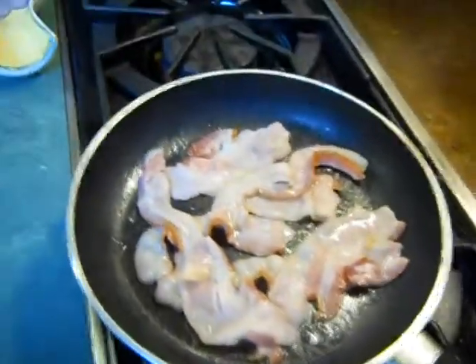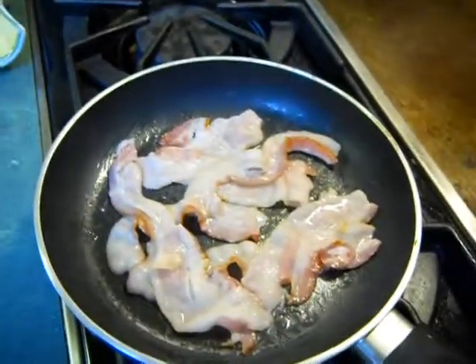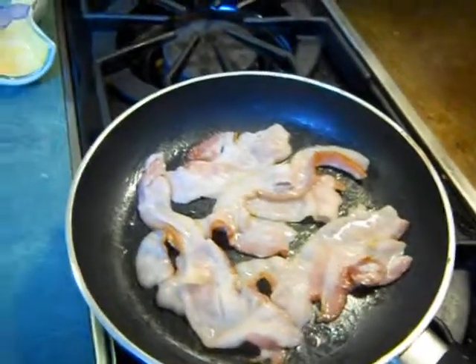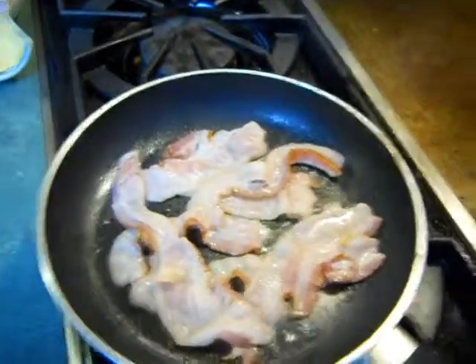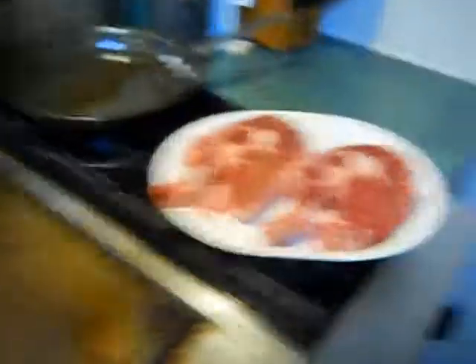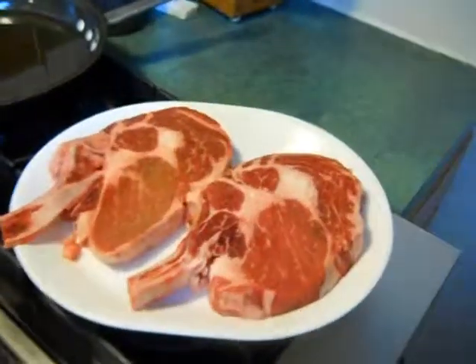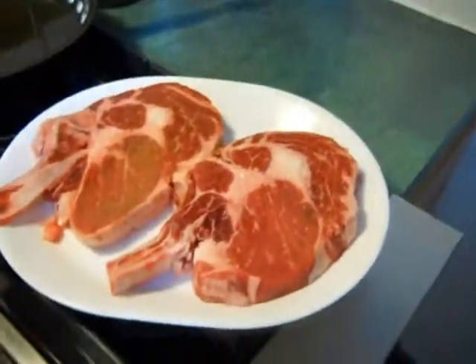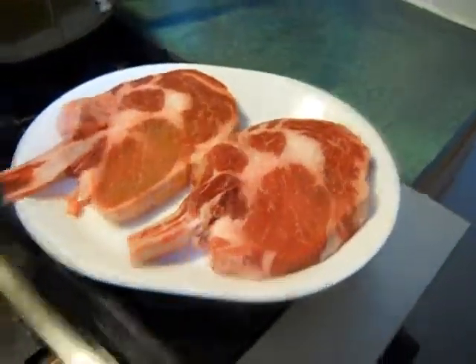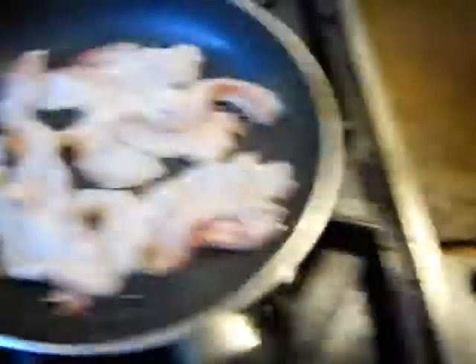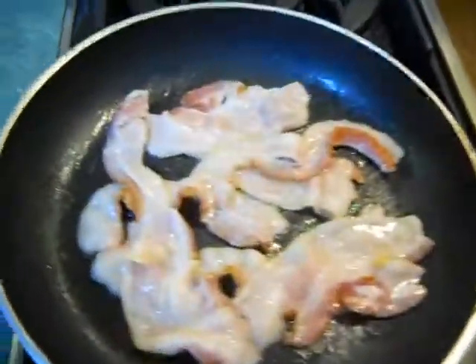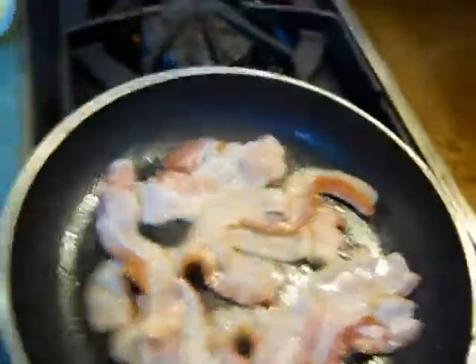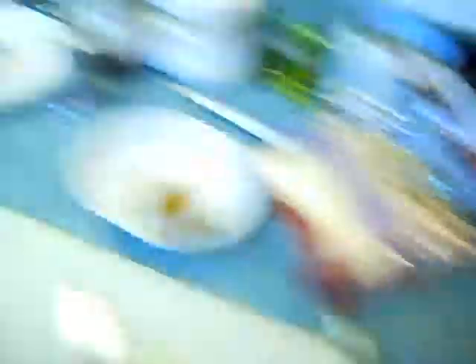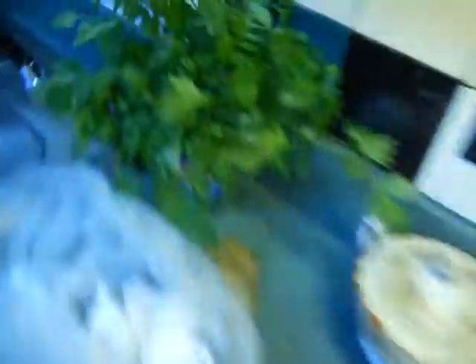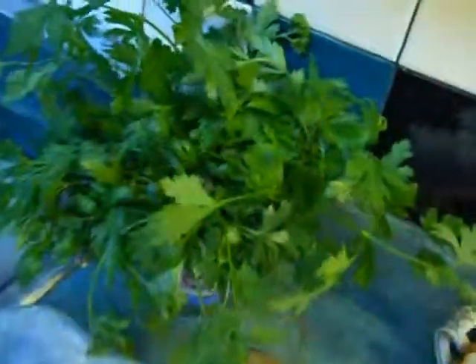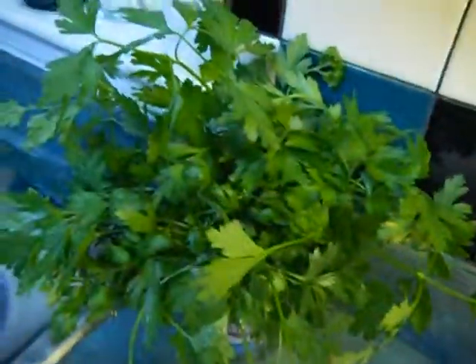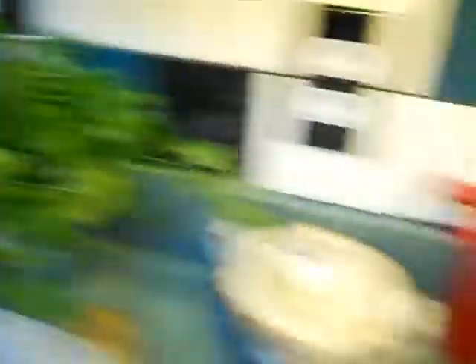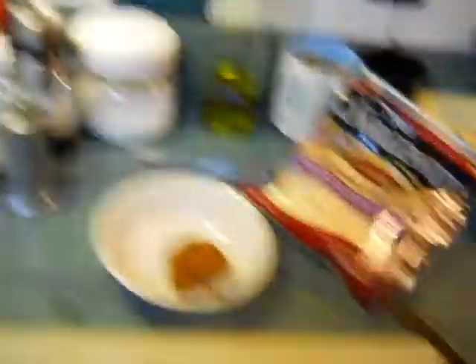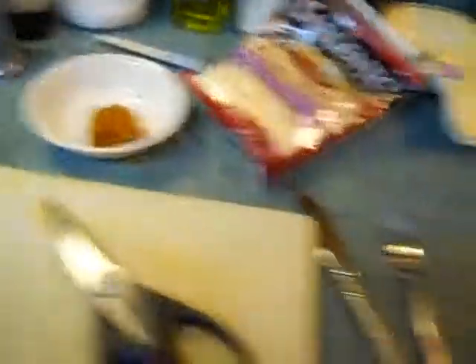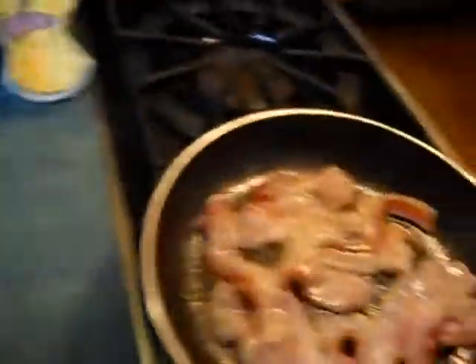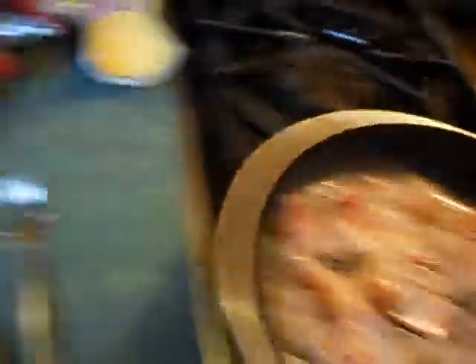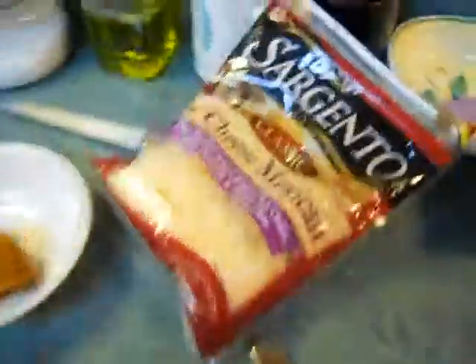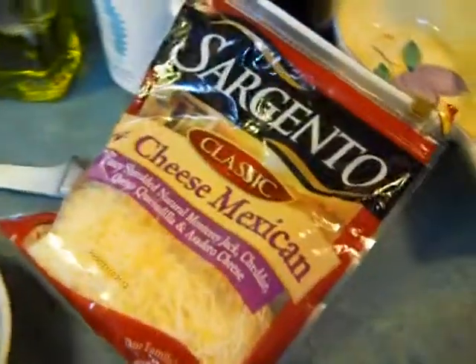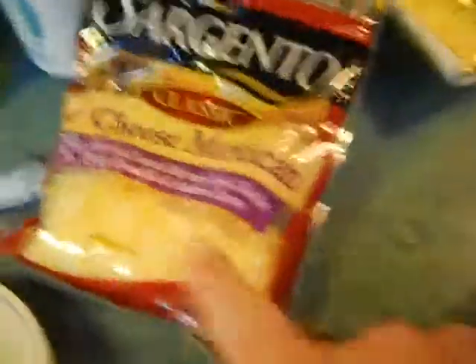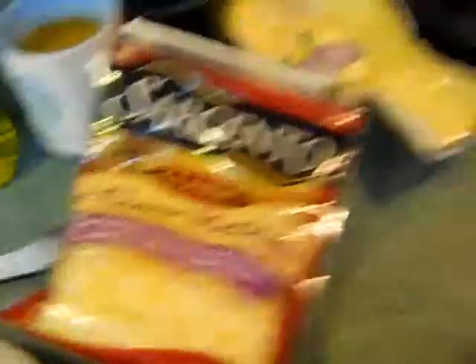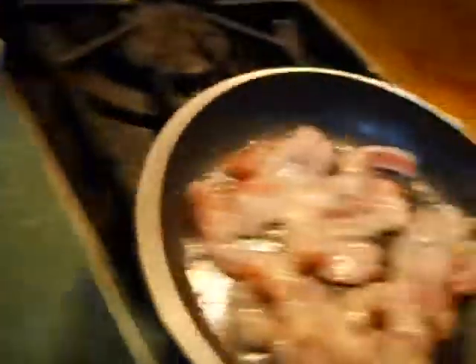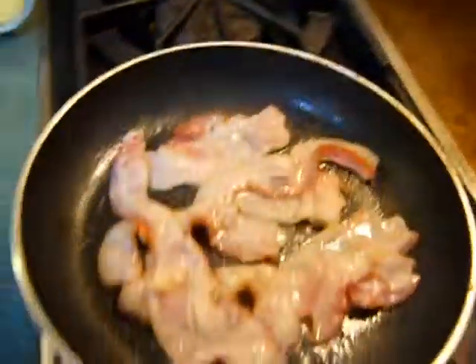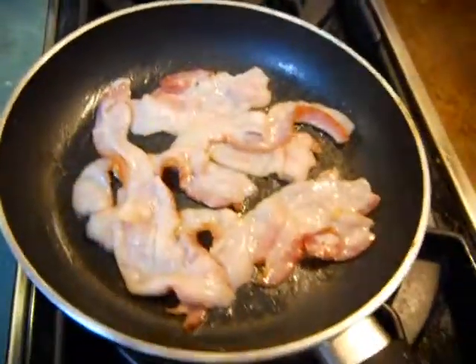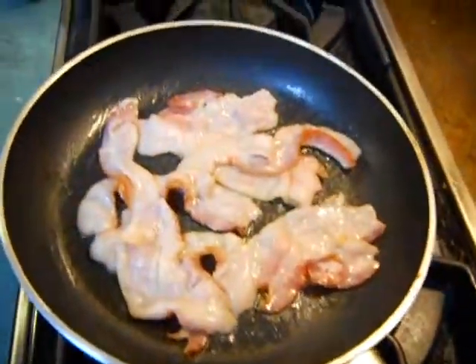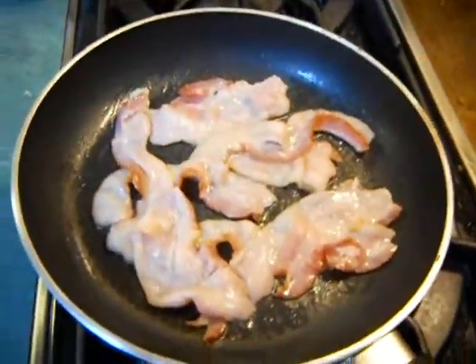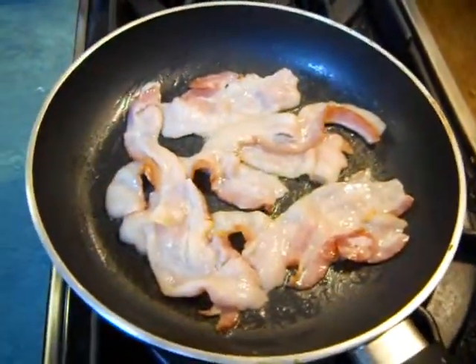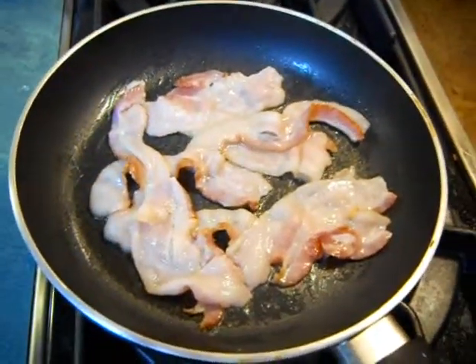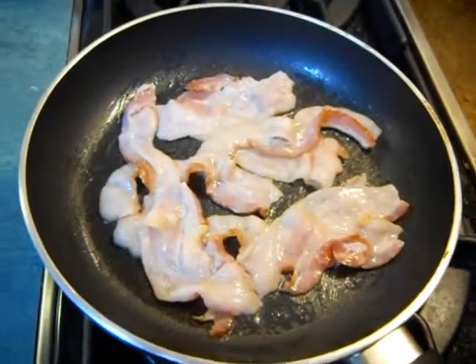There's some apple-wood bacon. There's some parsley. Looks like we're going to have some twice-baked potatoes tonight.